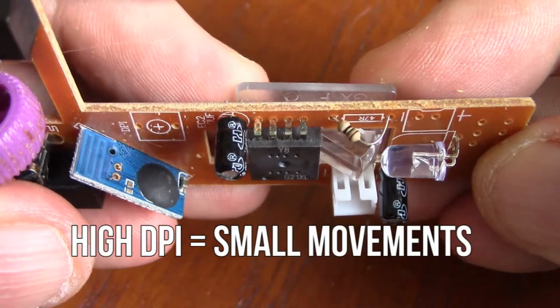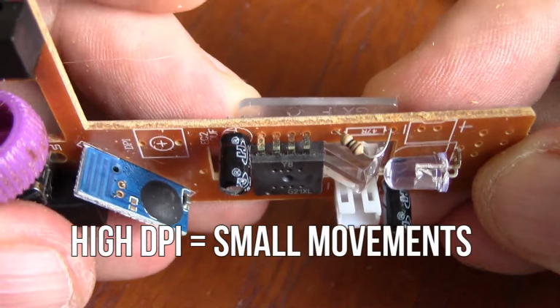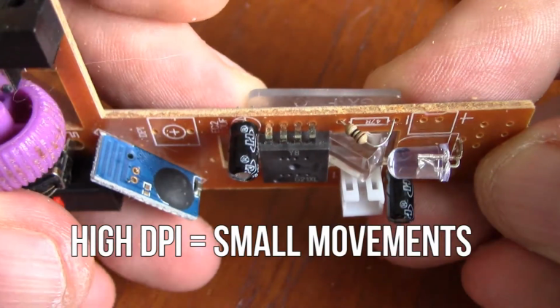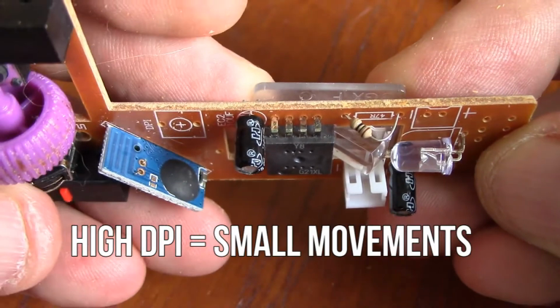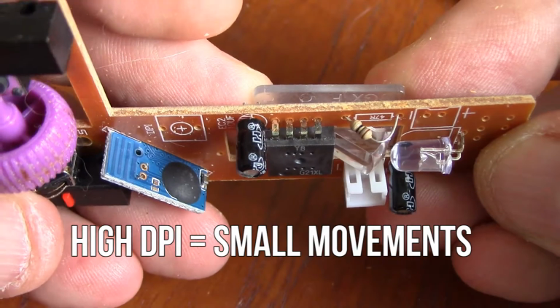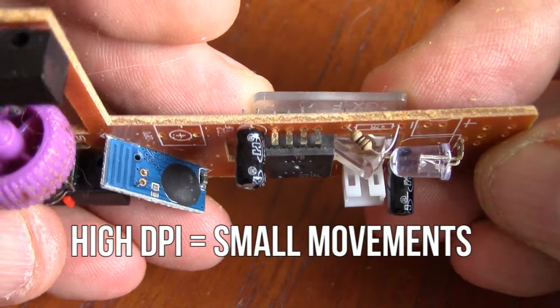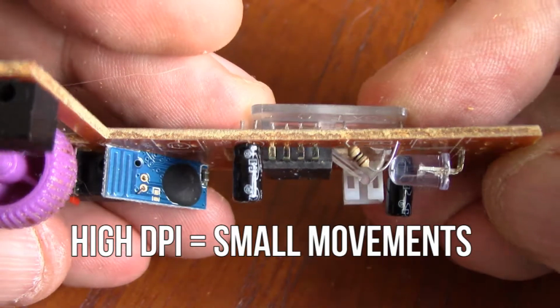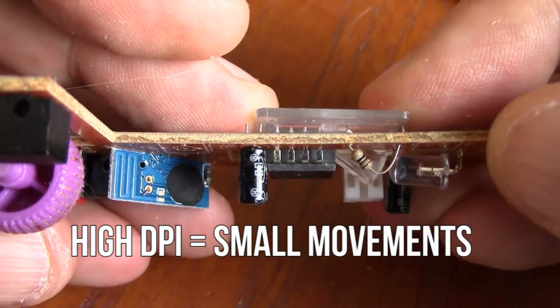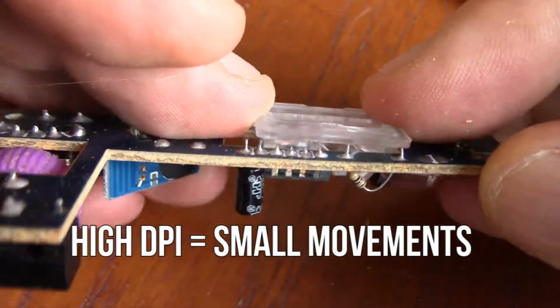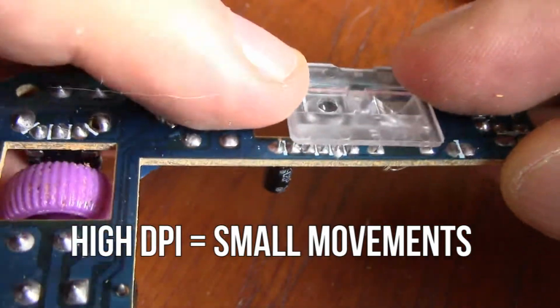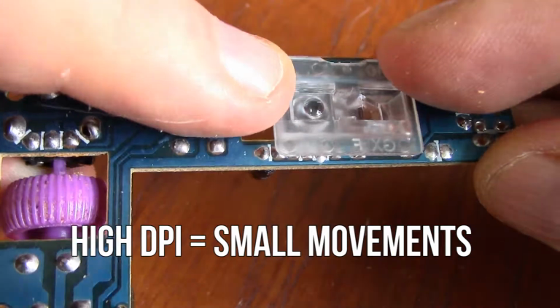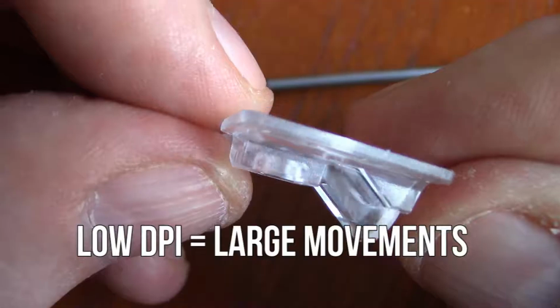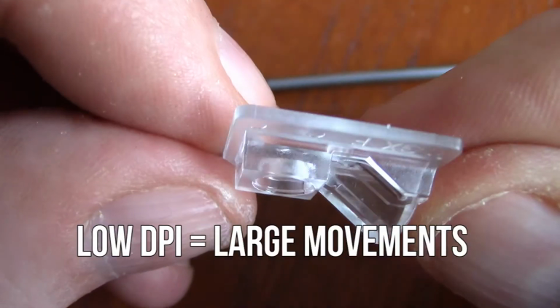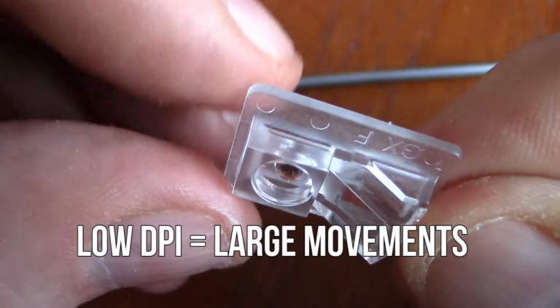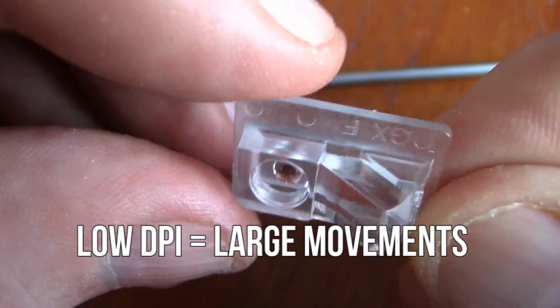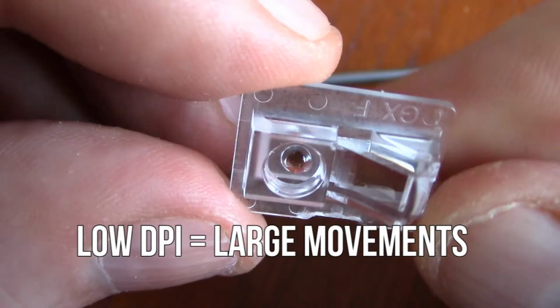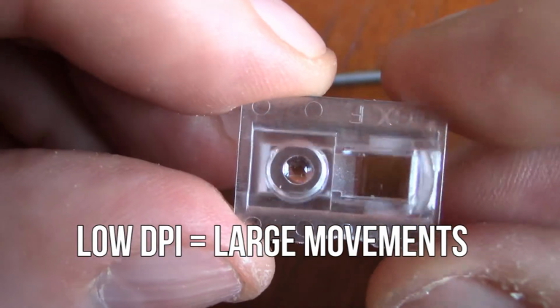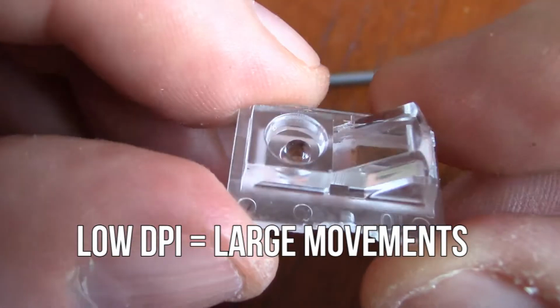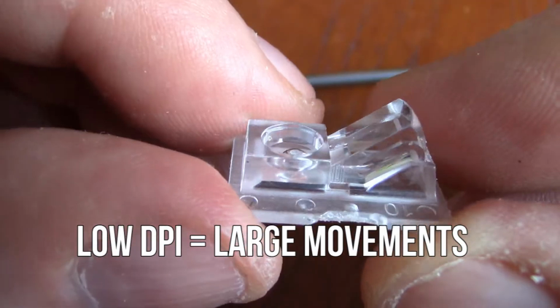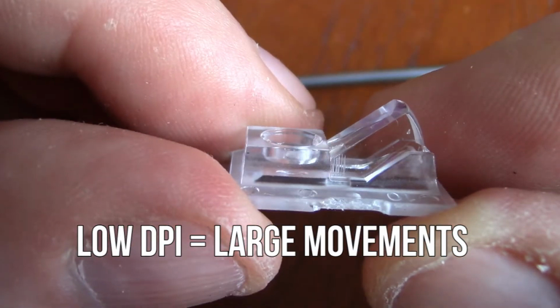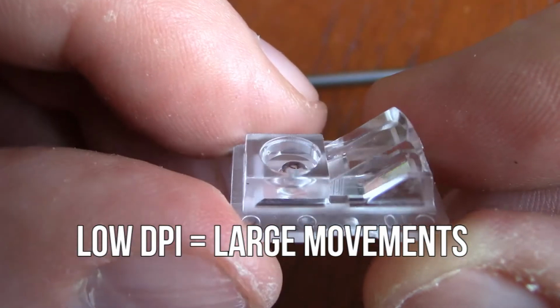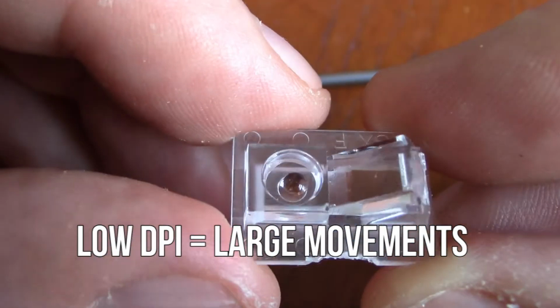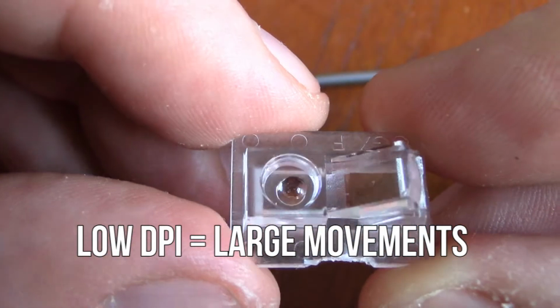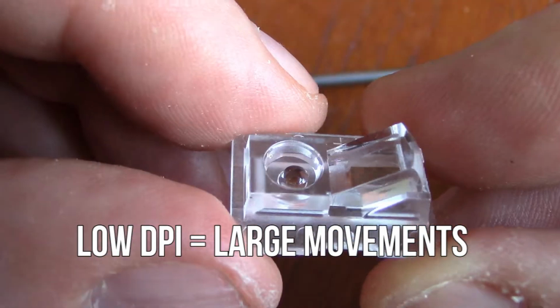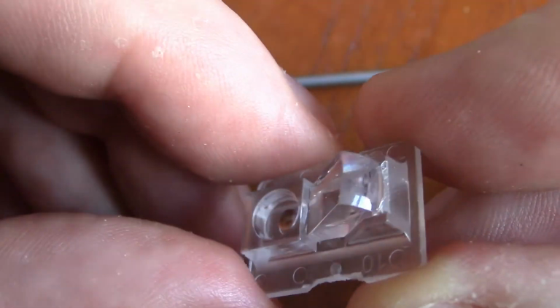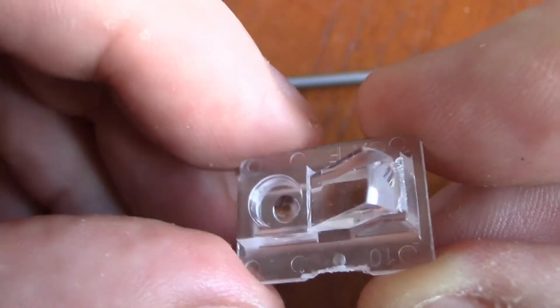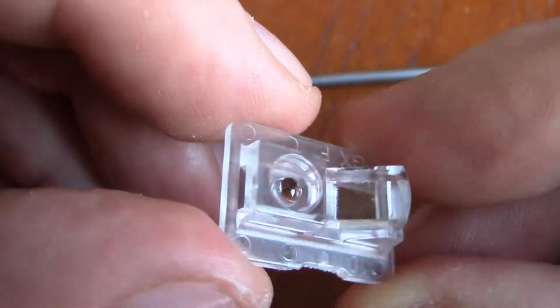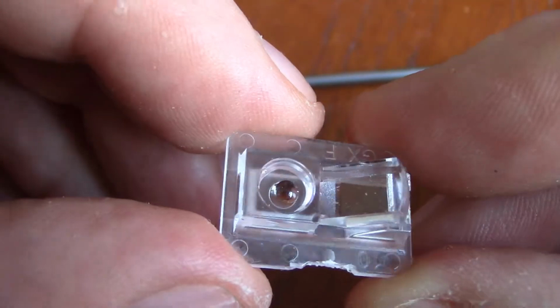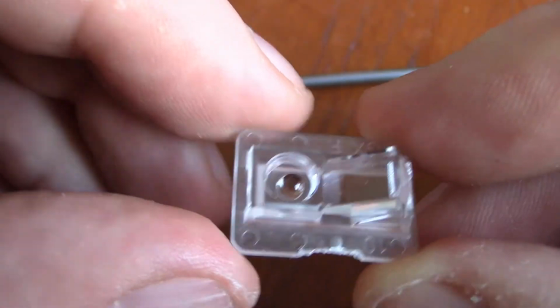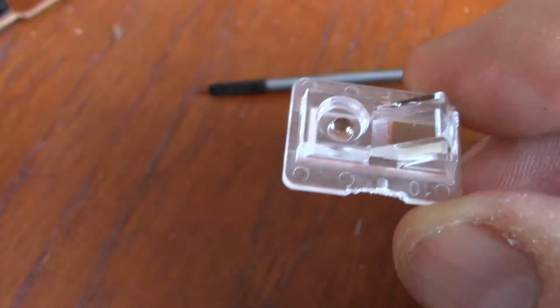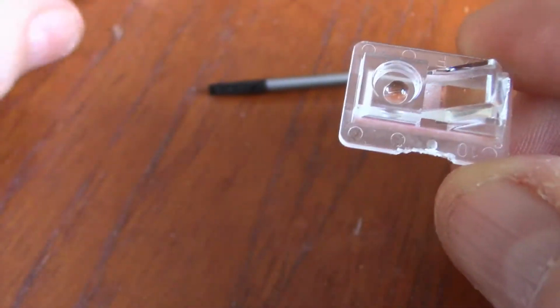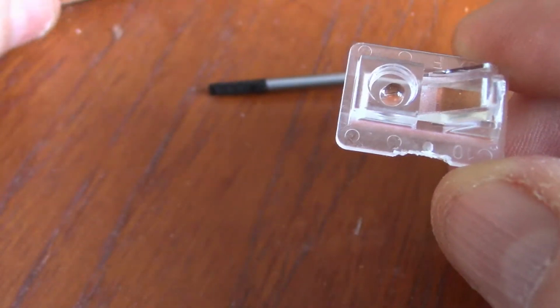A high DPI will require very little hand movement to make the mouse zip from one side of the screen to the other. A low DPI, however, needs much more movement to get the cursor to go even a couple of inches in any direction. So why would you want to lower your DPI beyond what's generally considered comfortable?